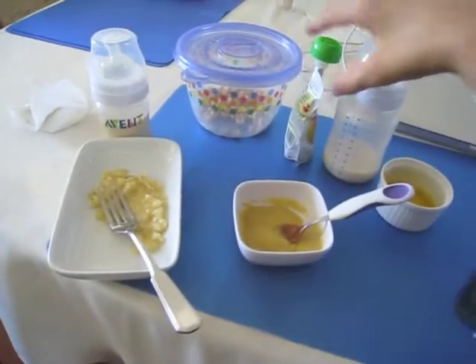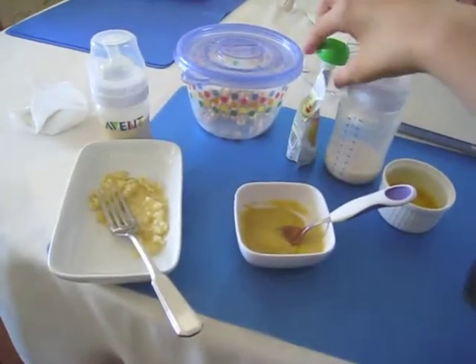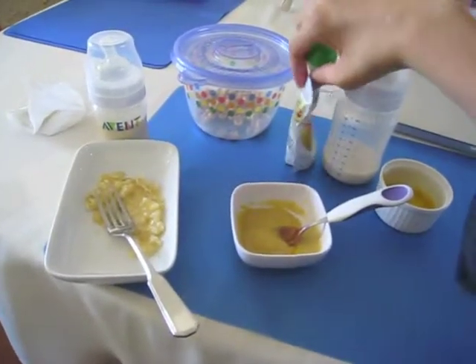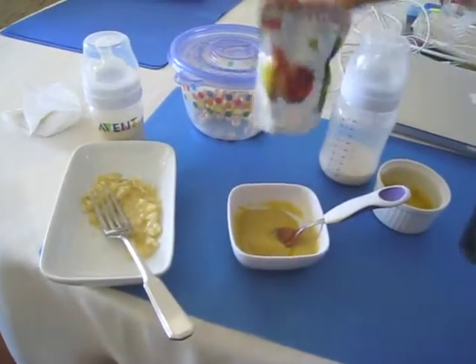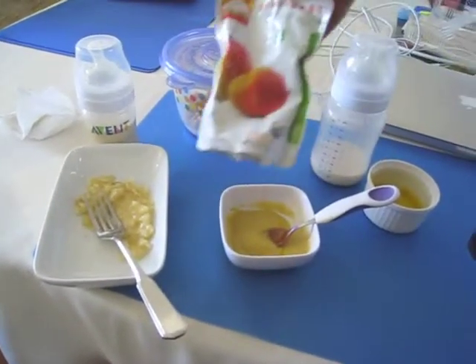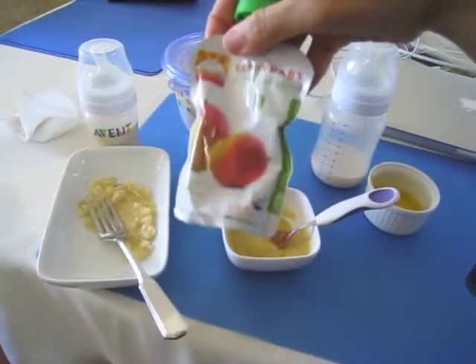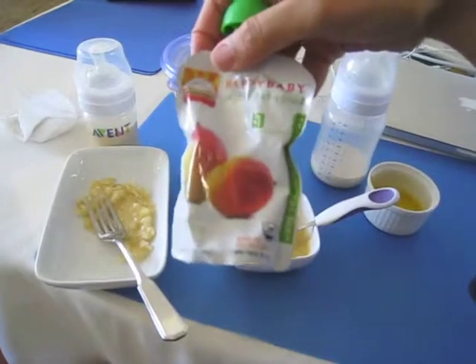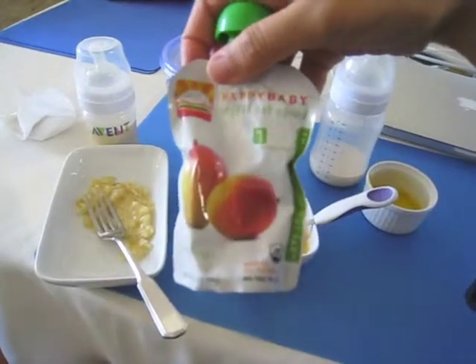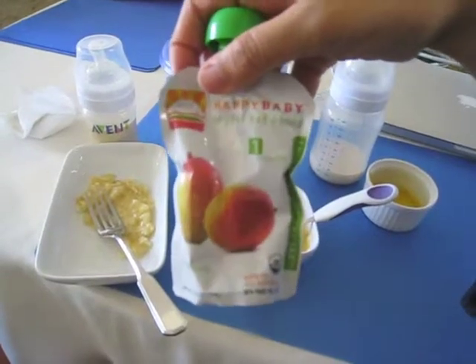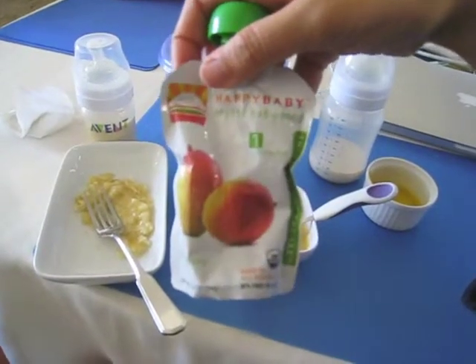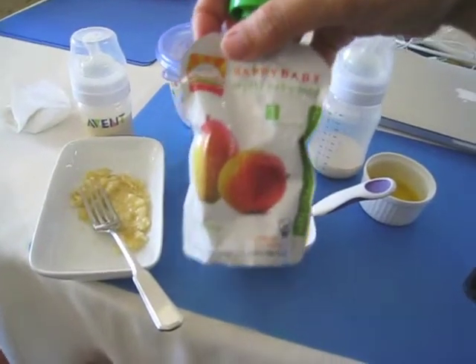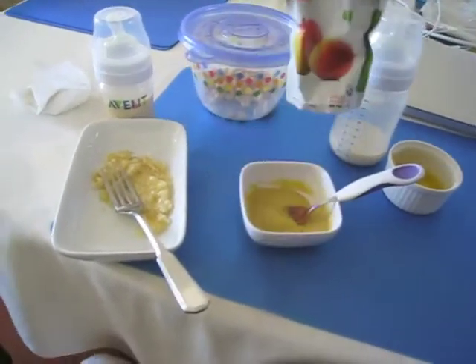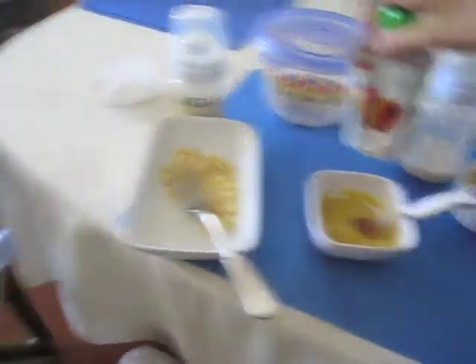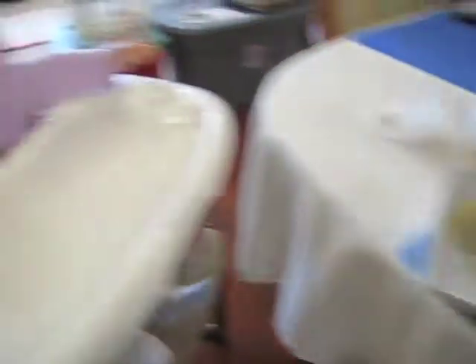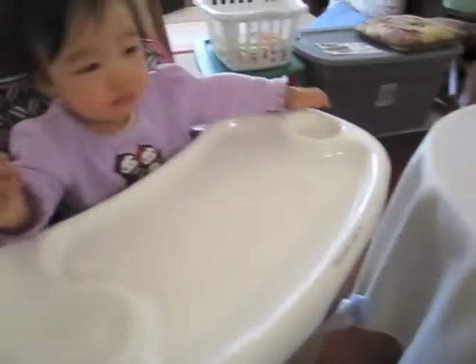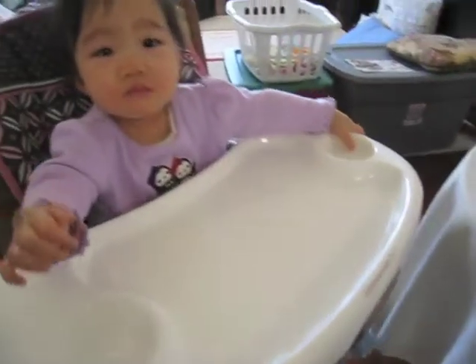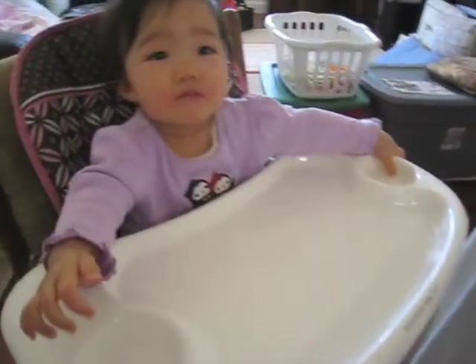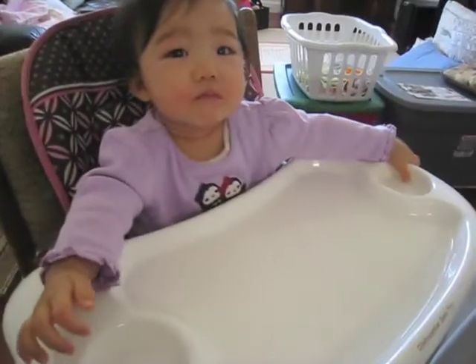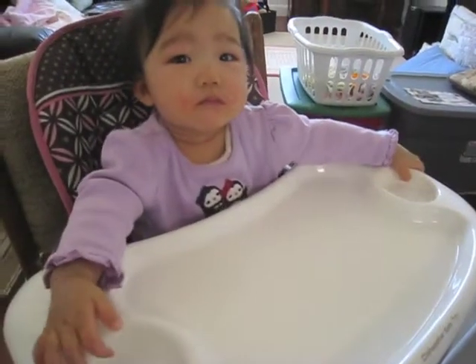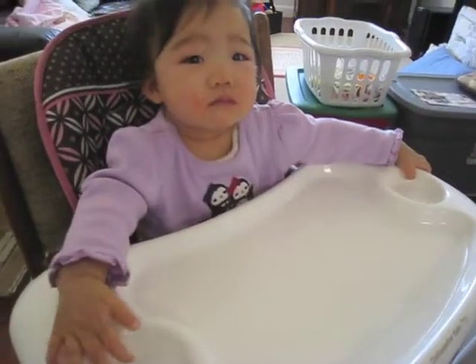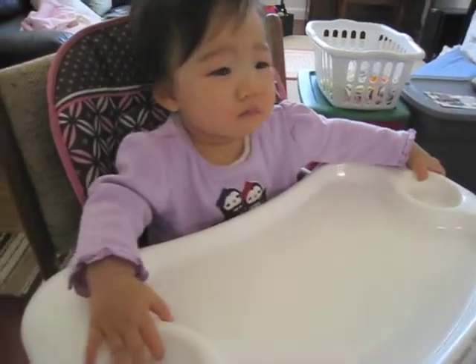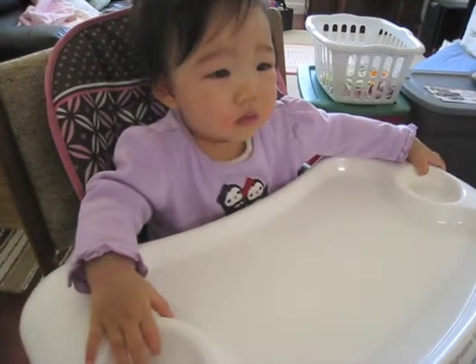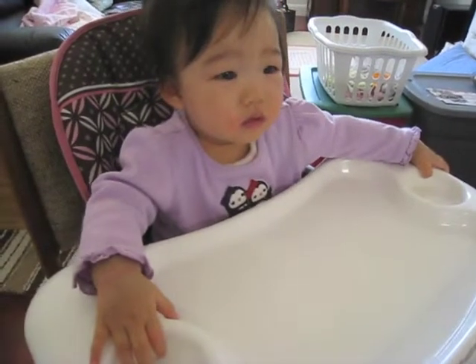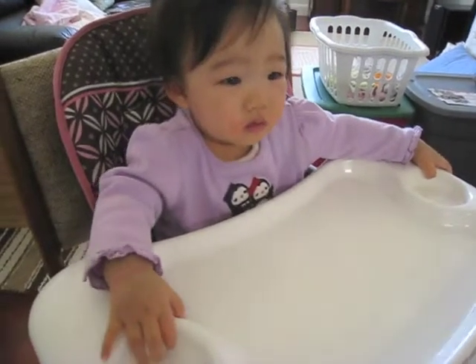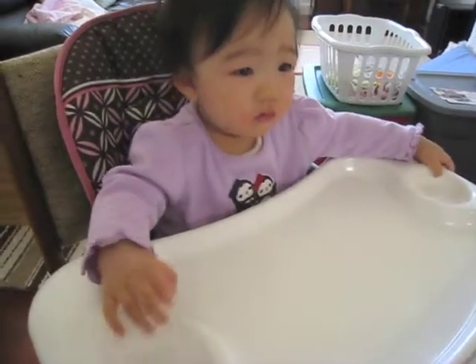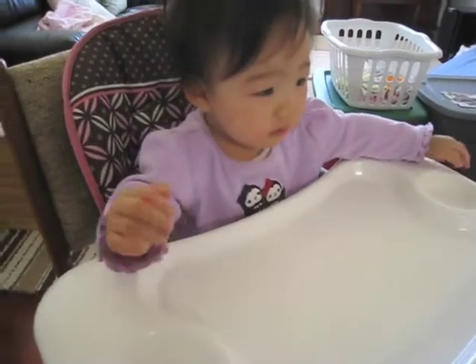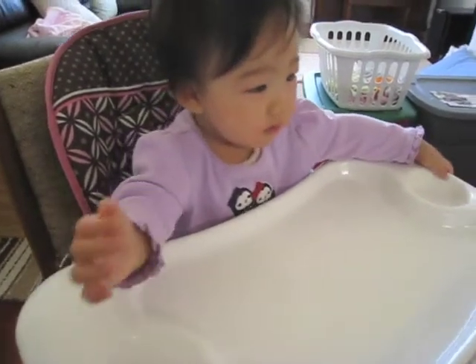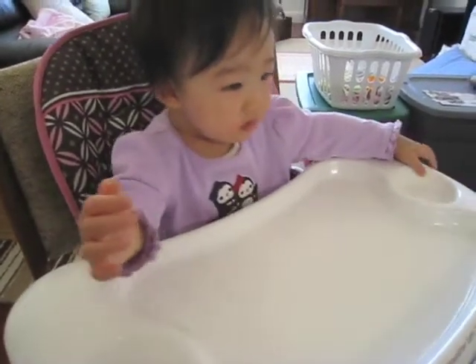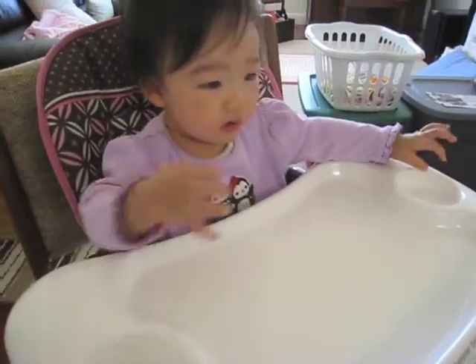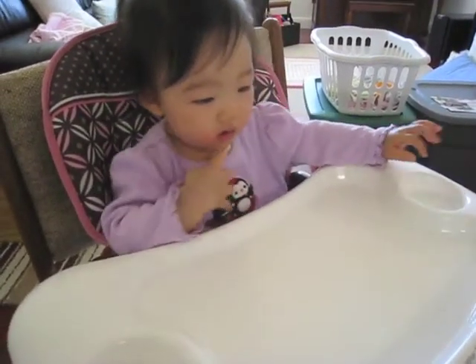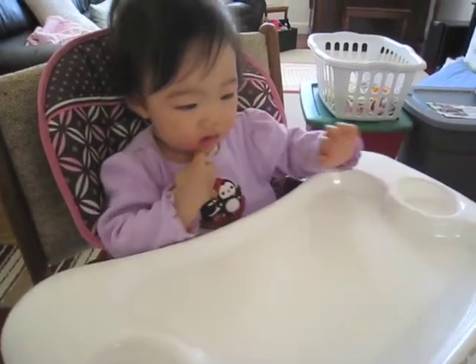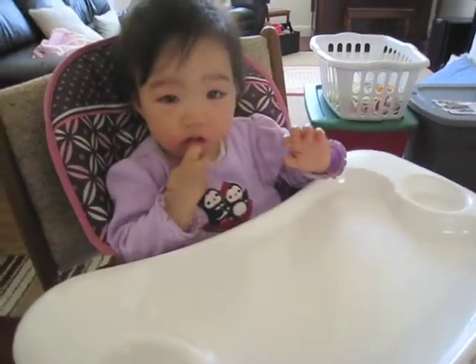This is Happy Baby mango. You hungry babe? Are you hungry? Okay, I gotta feed her.